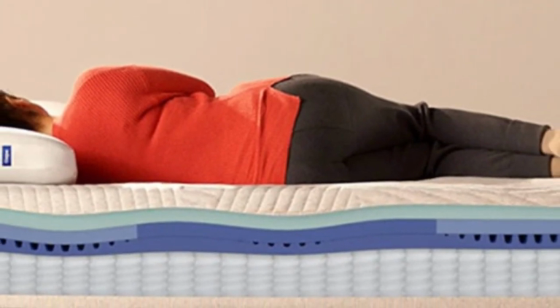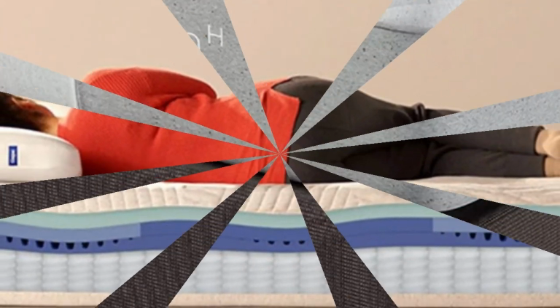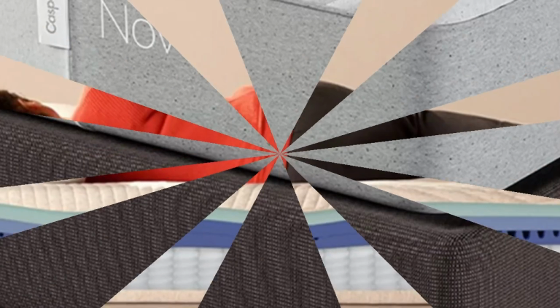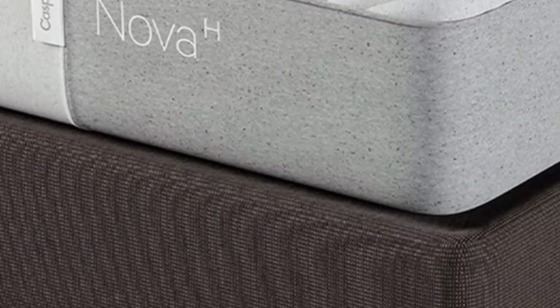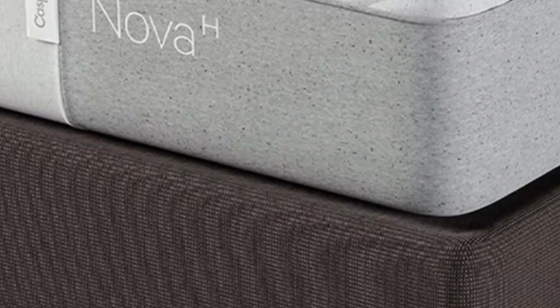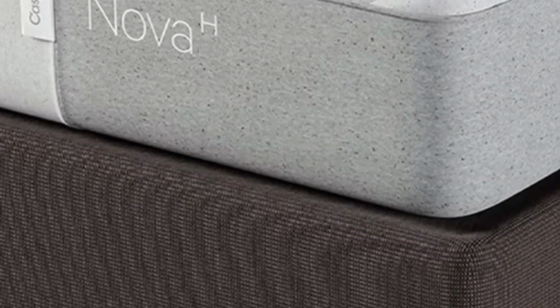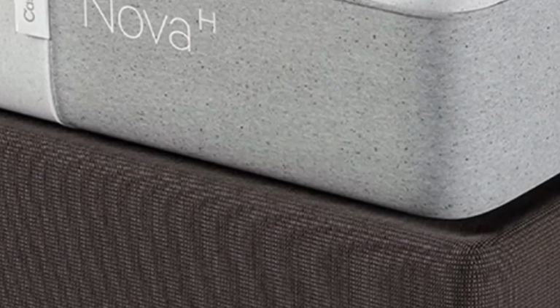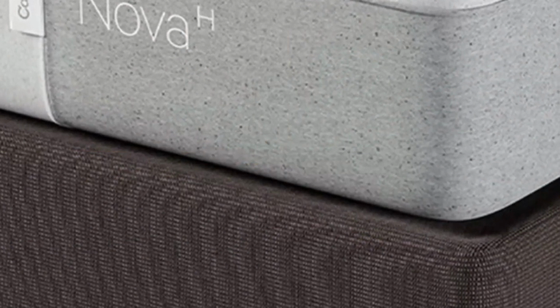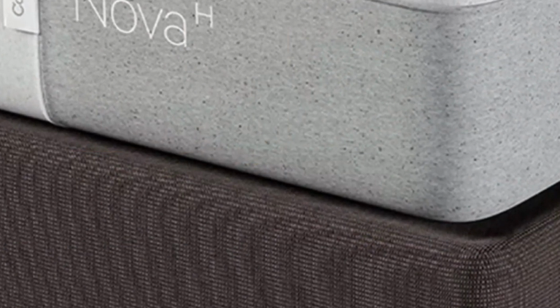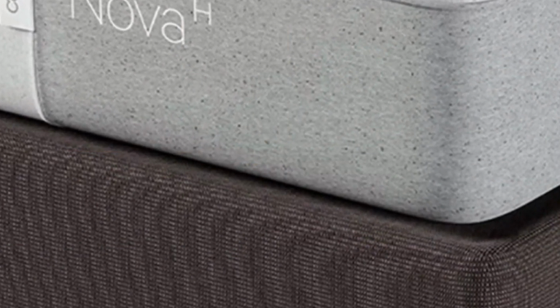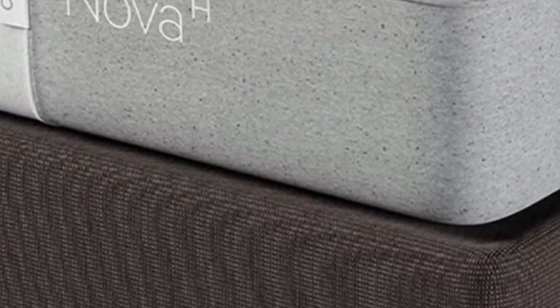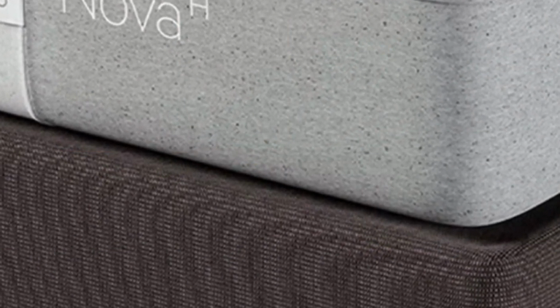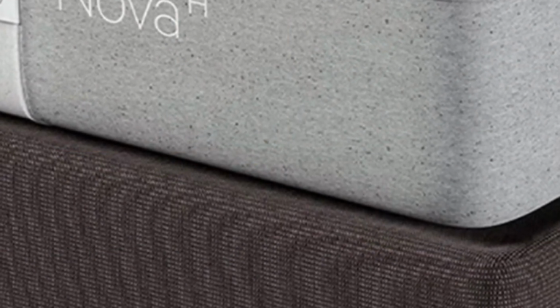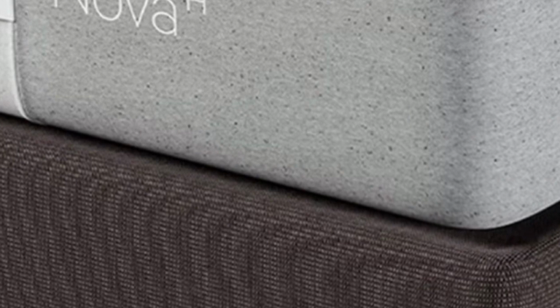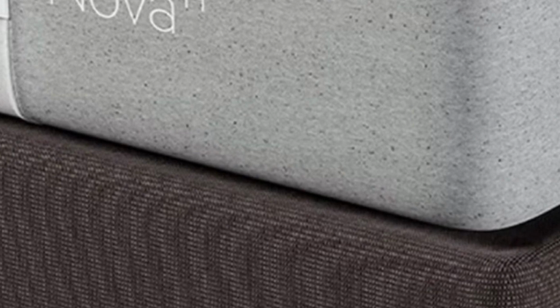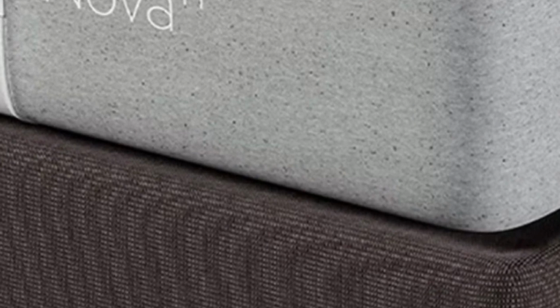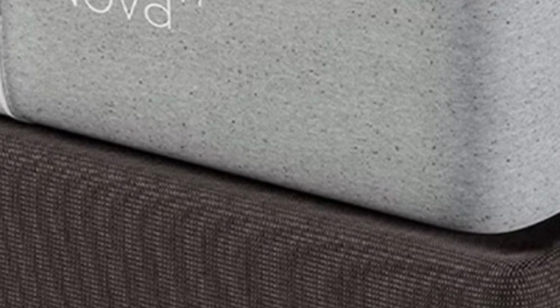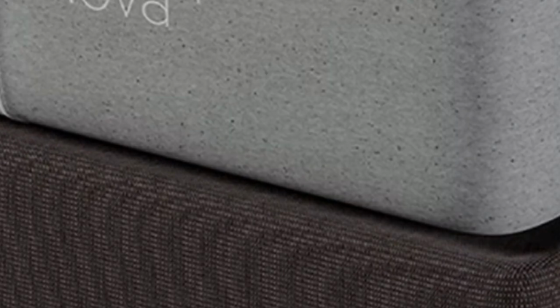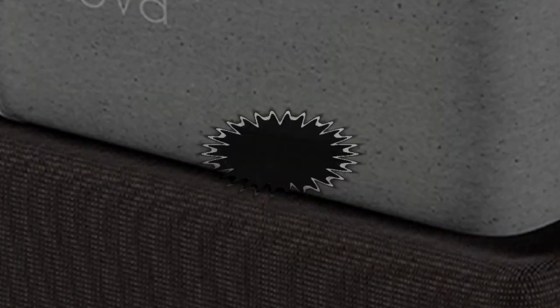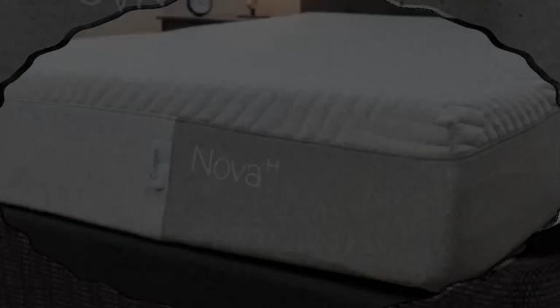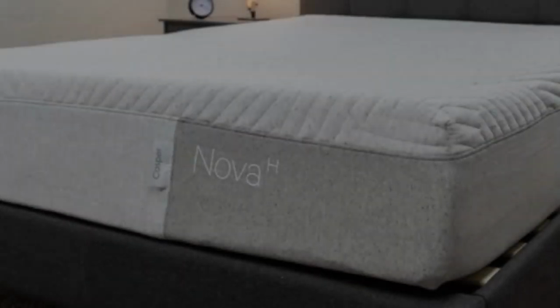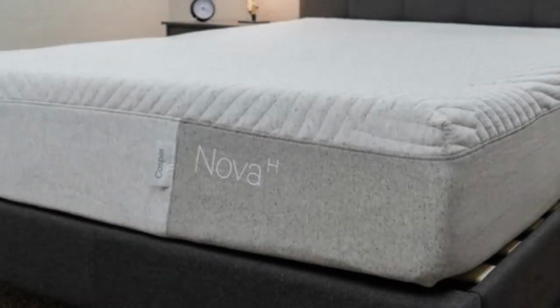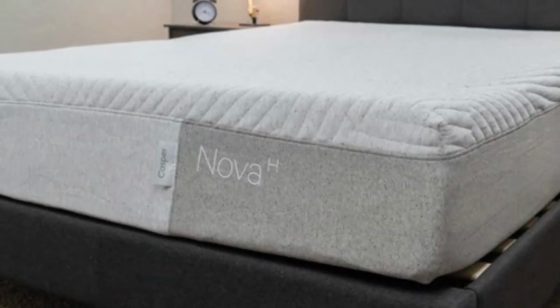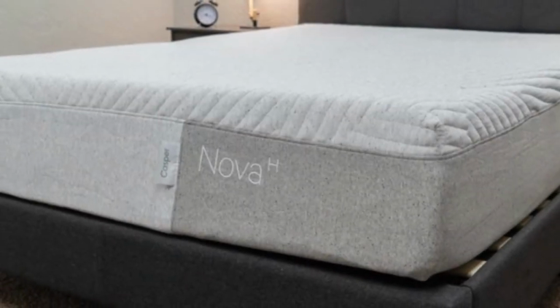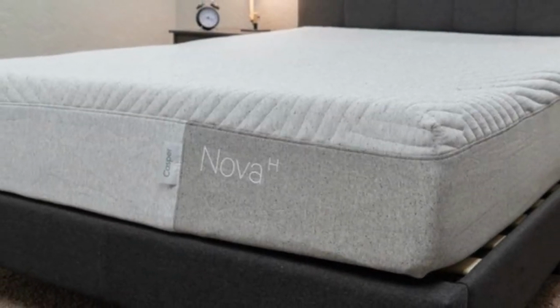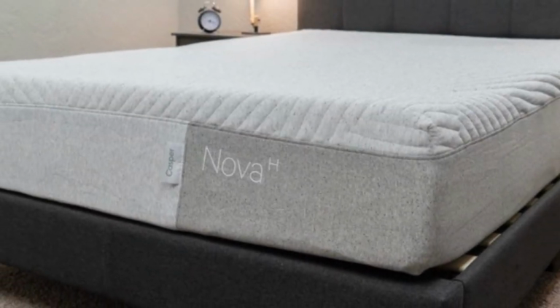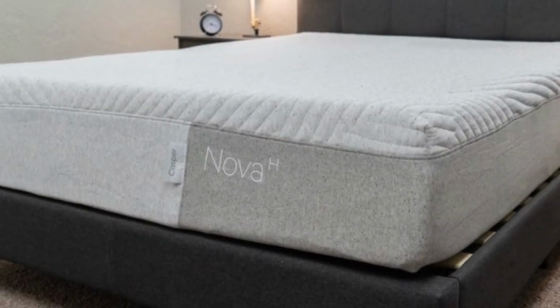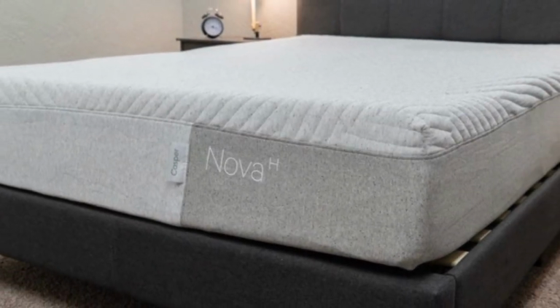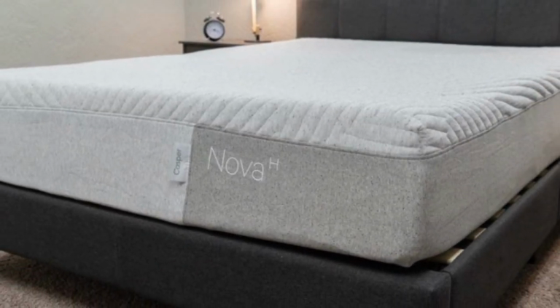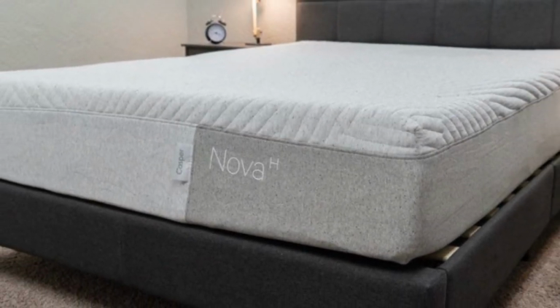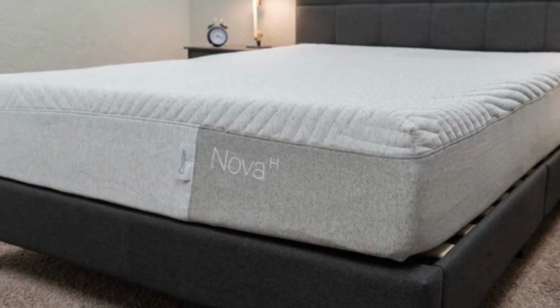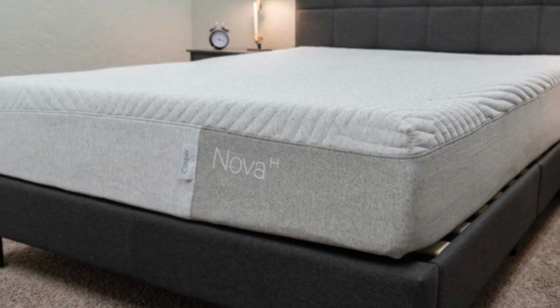Casper offers a 100-night sleep trial as well as free shipping and returns in the contiguous U.S. The Casper Nova Hybrid is covered by a 10-year limited warranty.